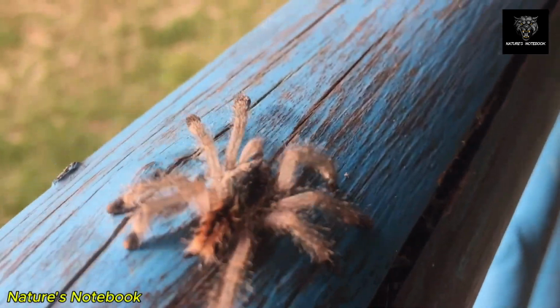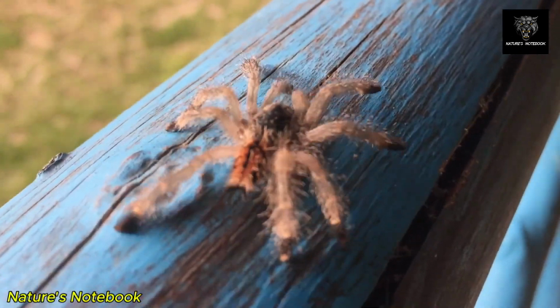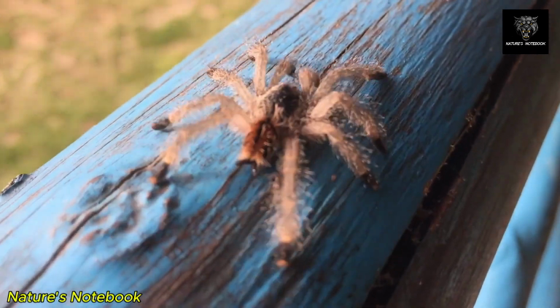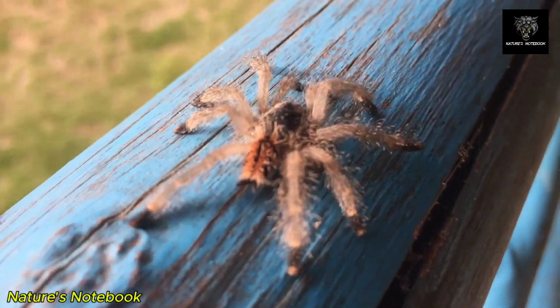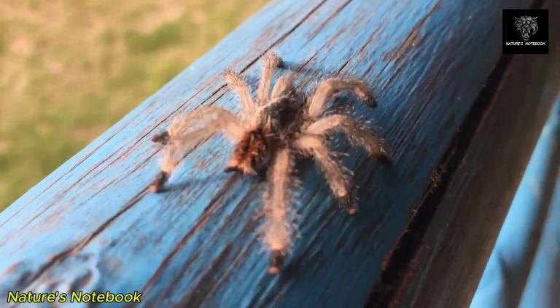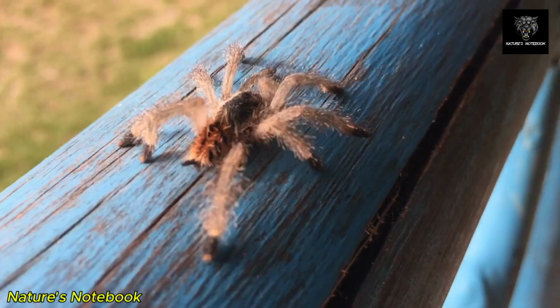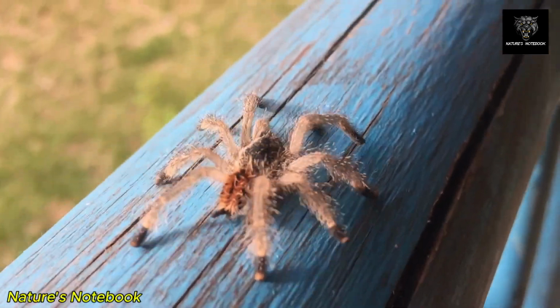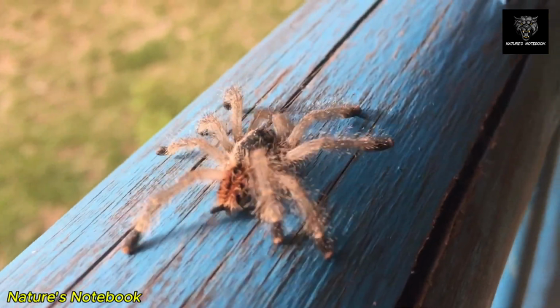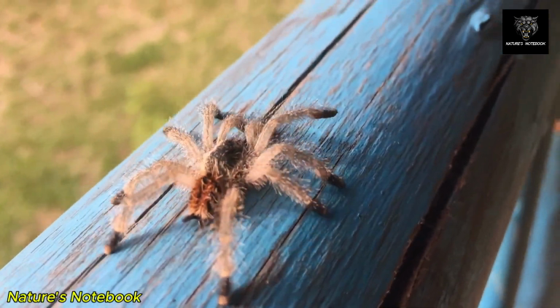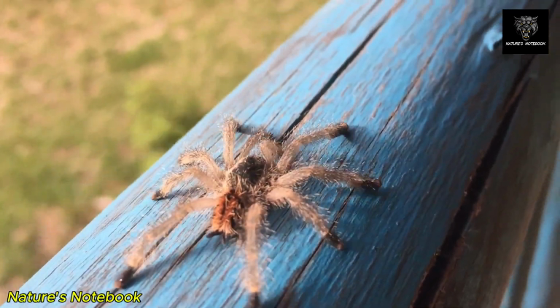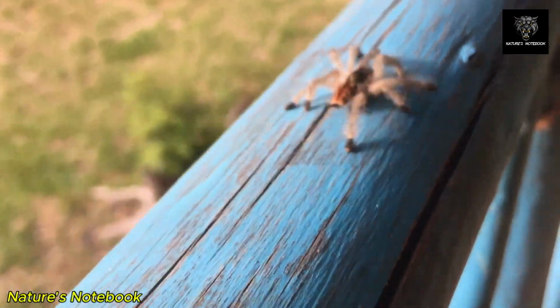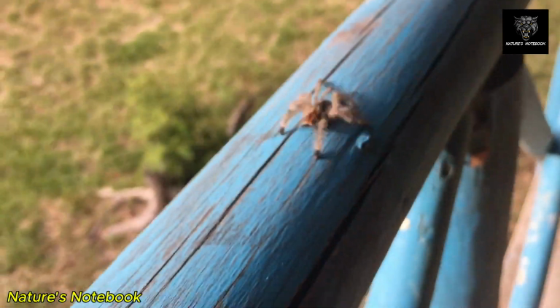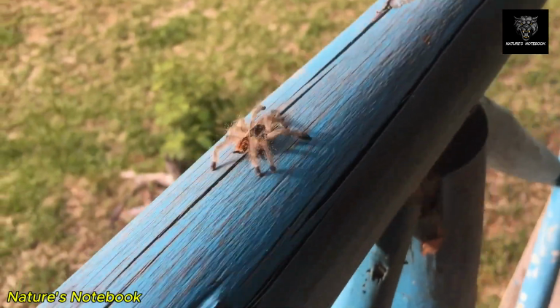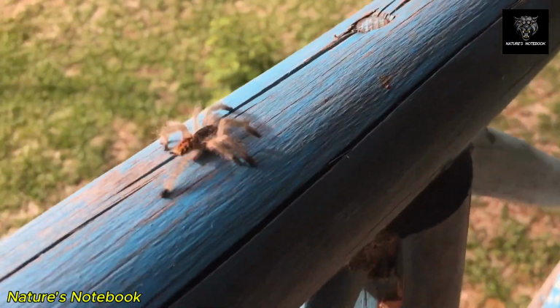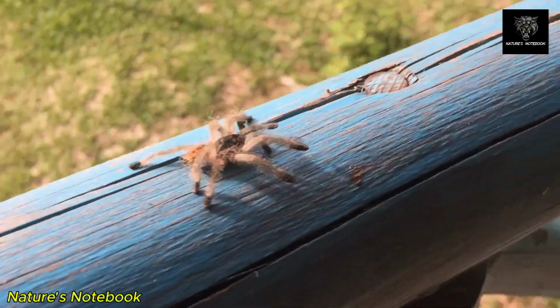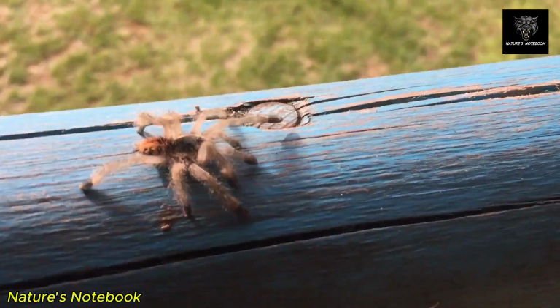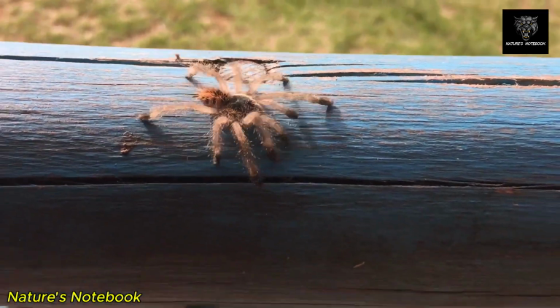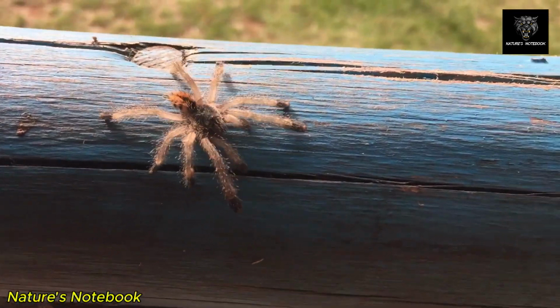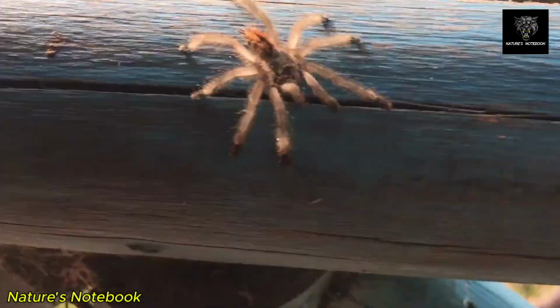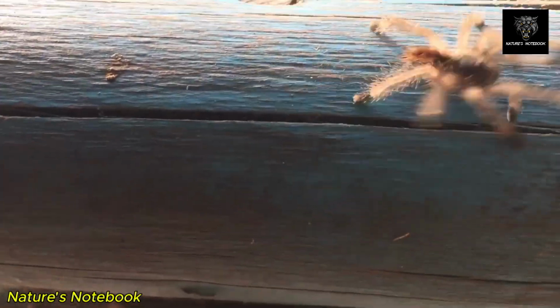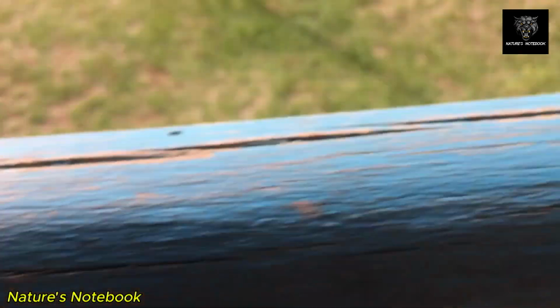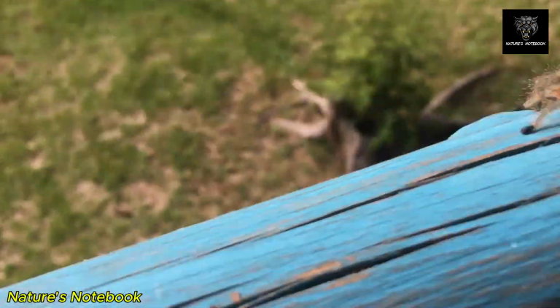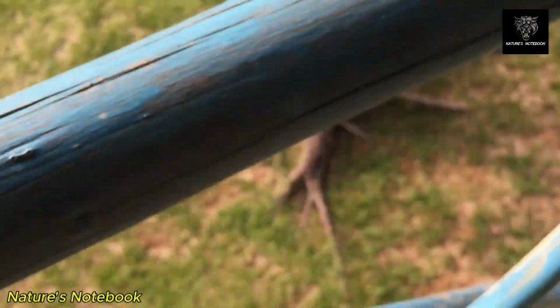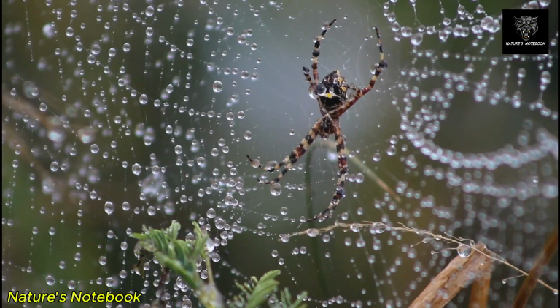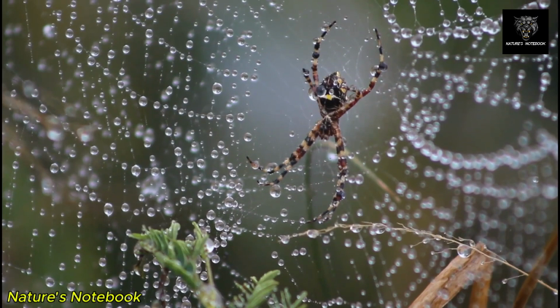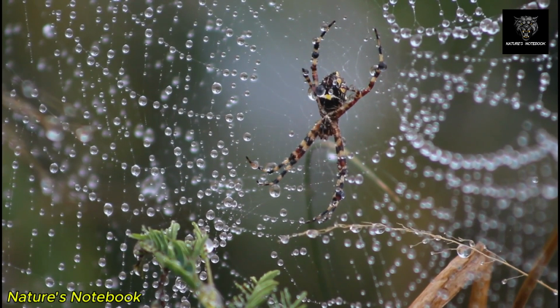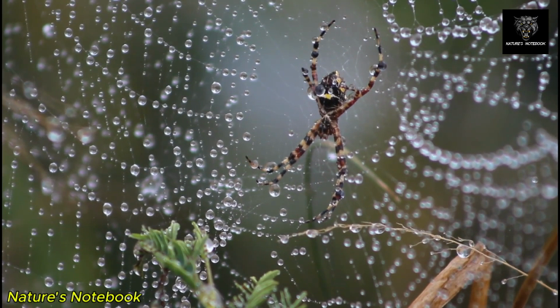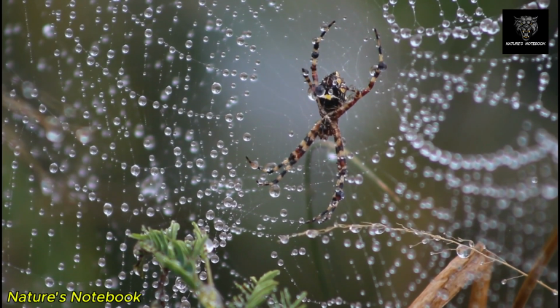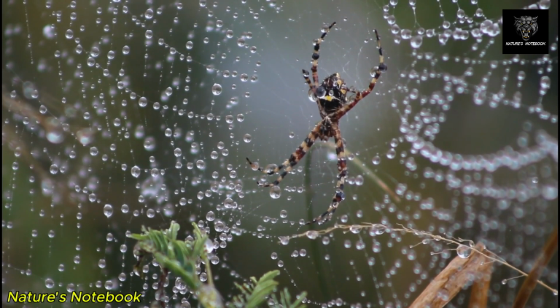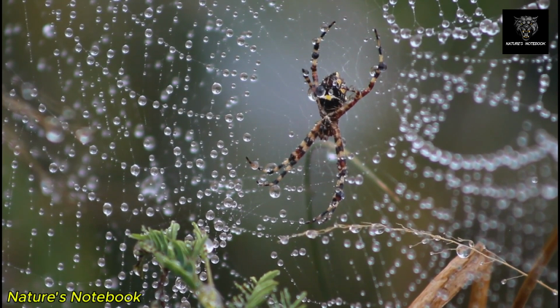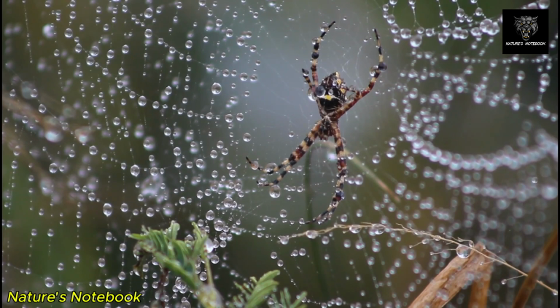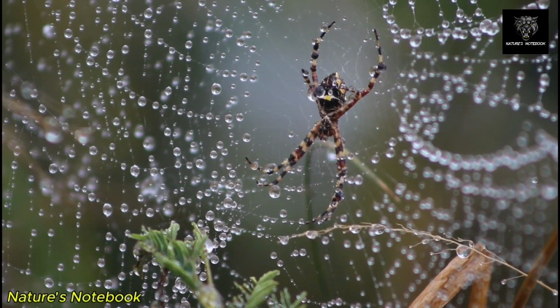These capture threads are coated with a glue-like substance that lures and traps unsuspecting prey. The geometric structure of the orb-web is optimized for trapping flying insects, and its circular shape maximizes surface area, improving the likelihood of capturing prey.